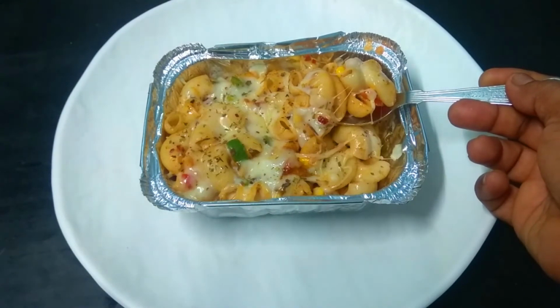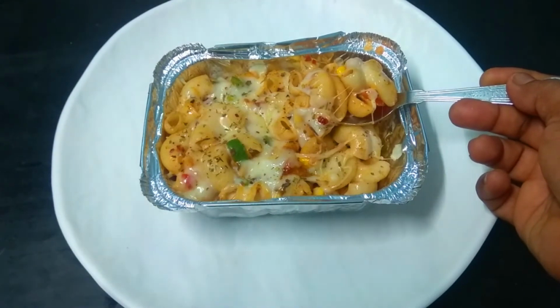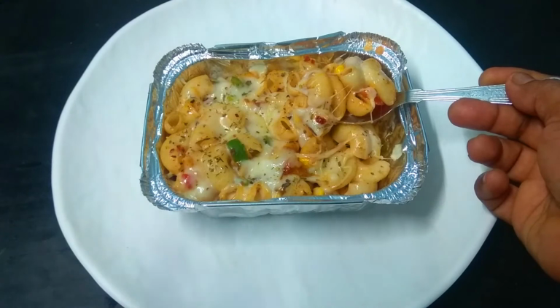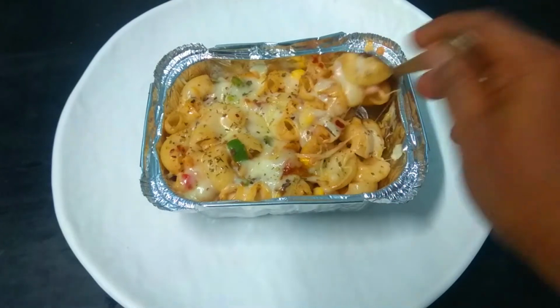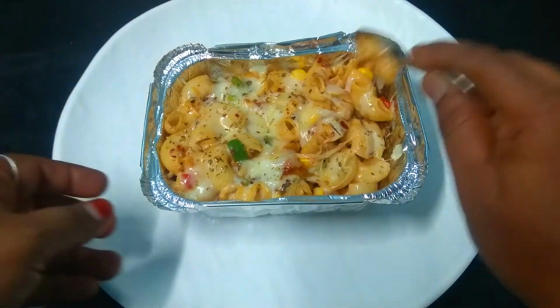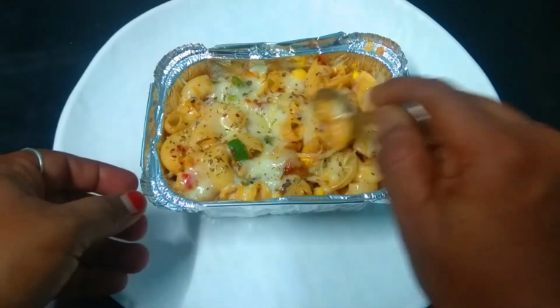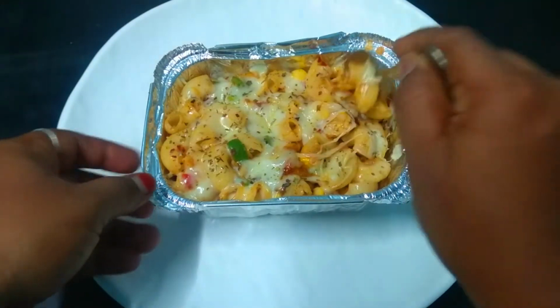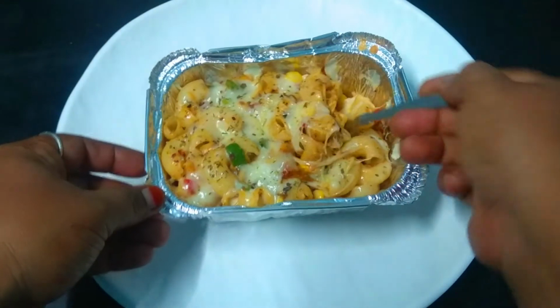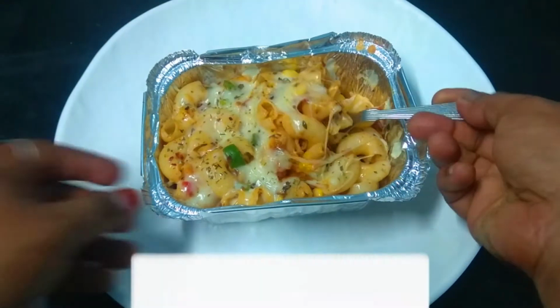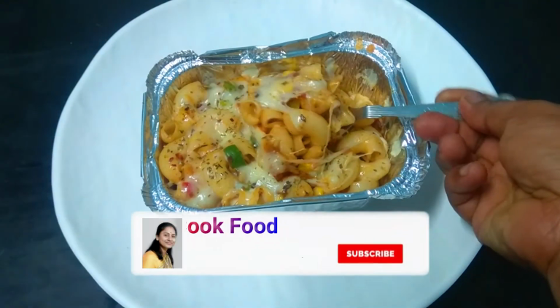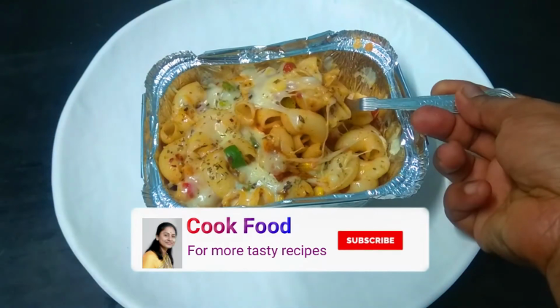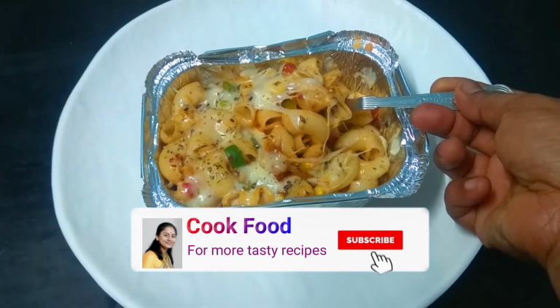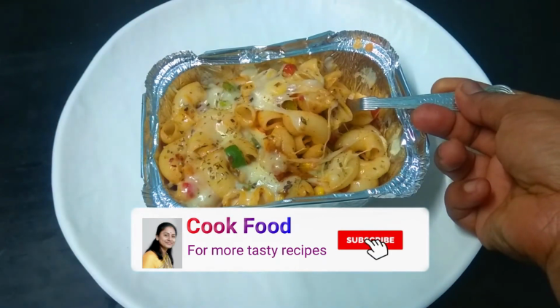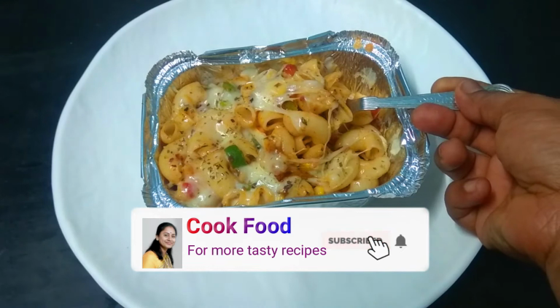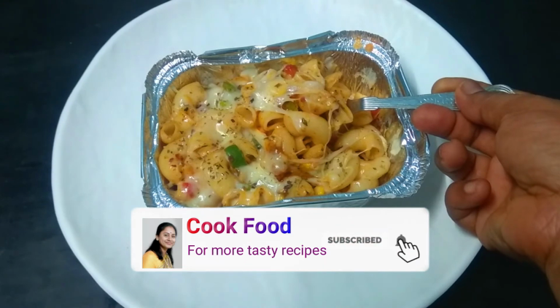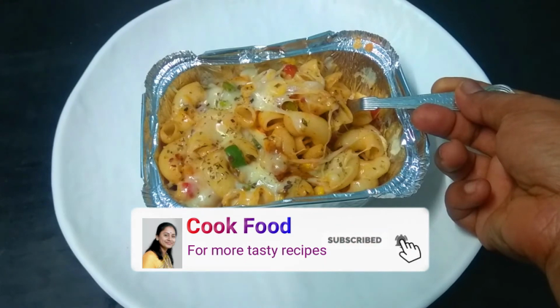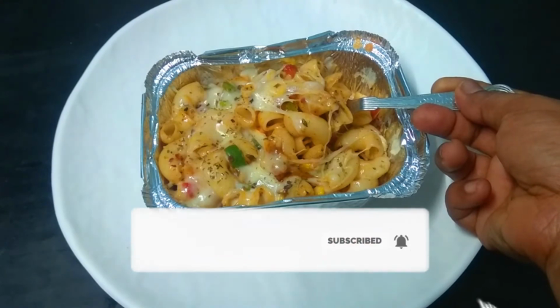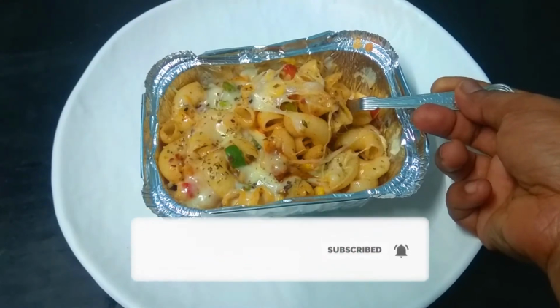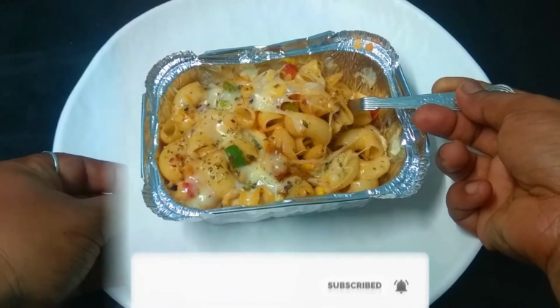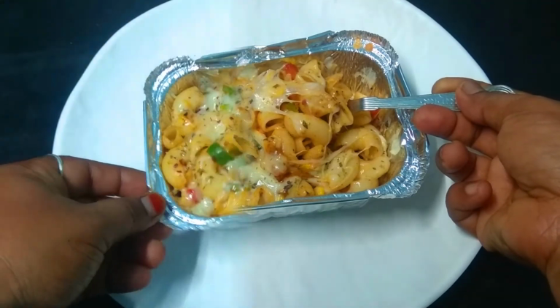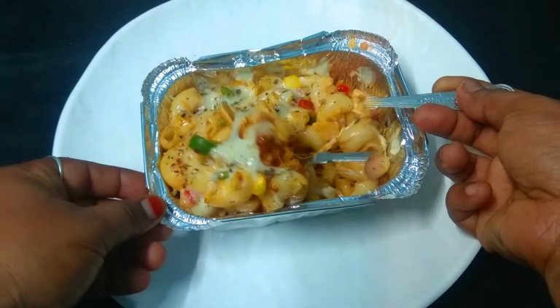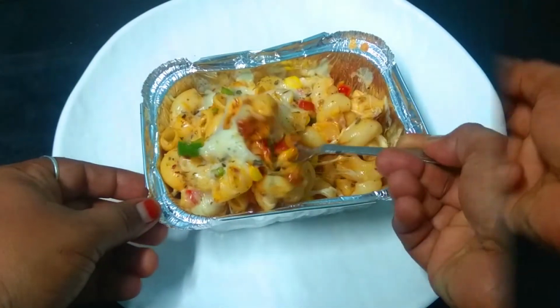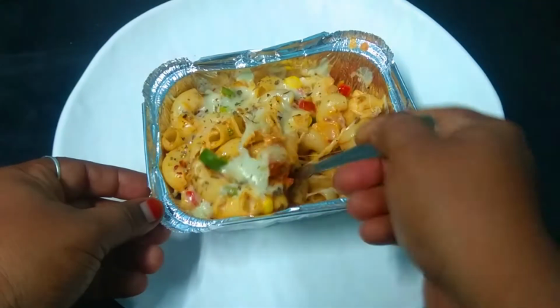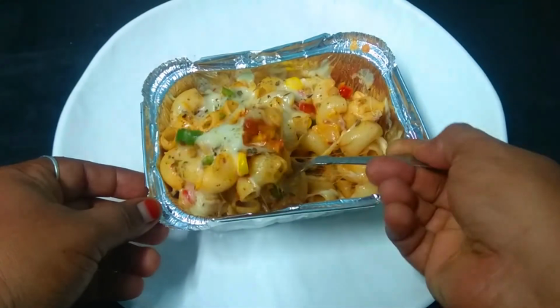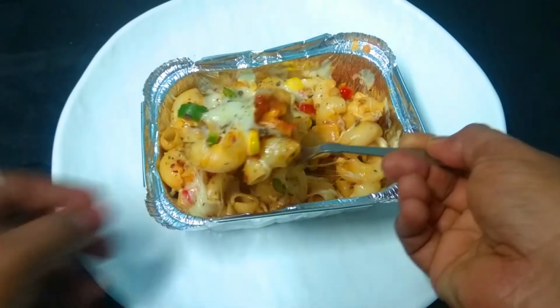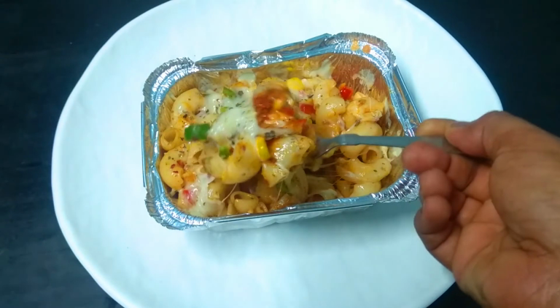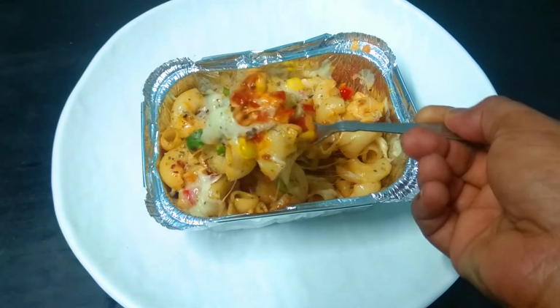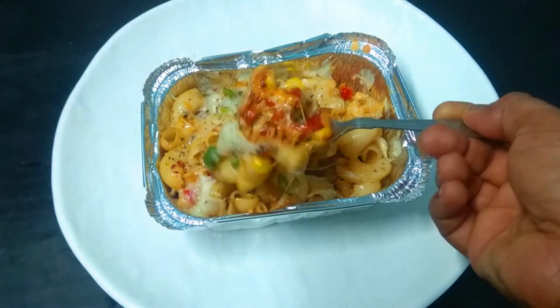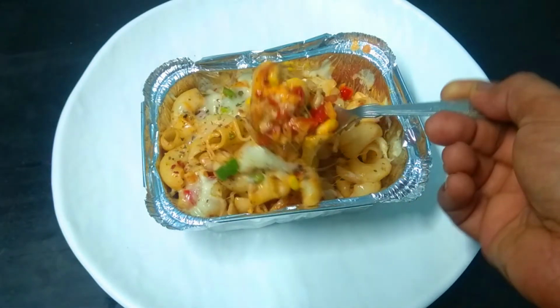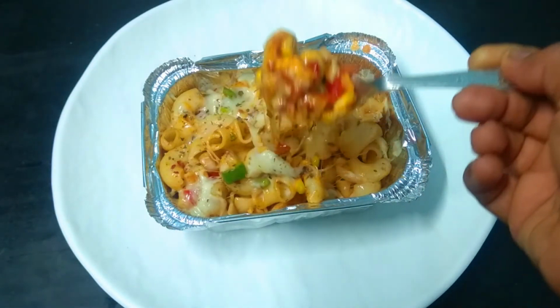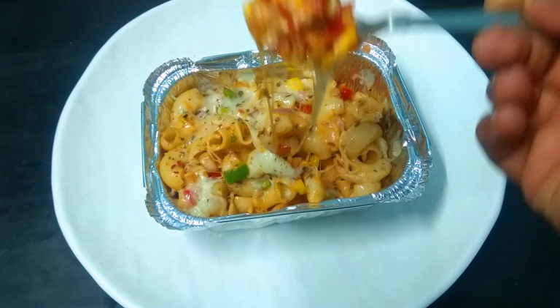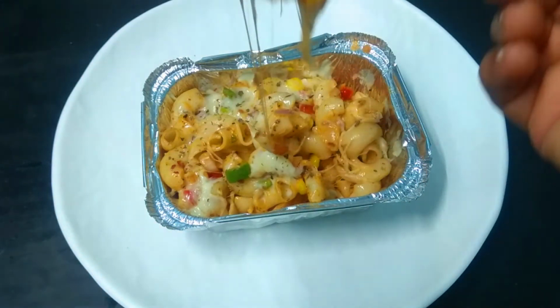If you want to see how we can do this recipe, please subscribe to my channel and press the bell icon. If you like this recipe, please like it.